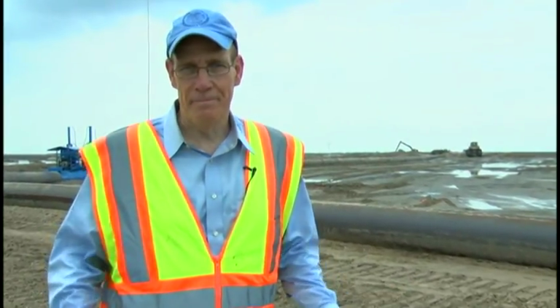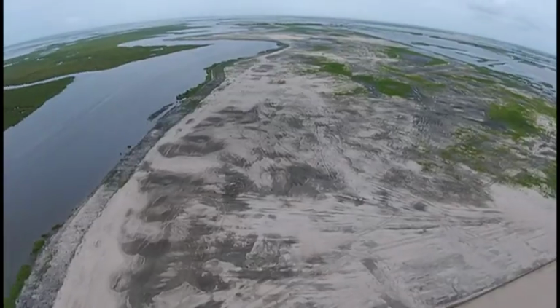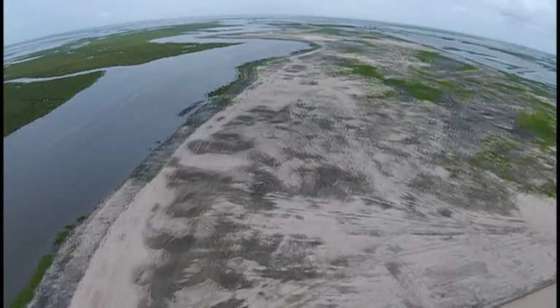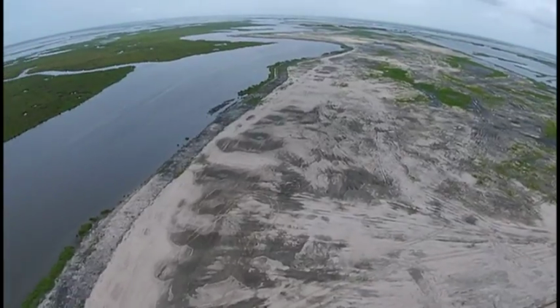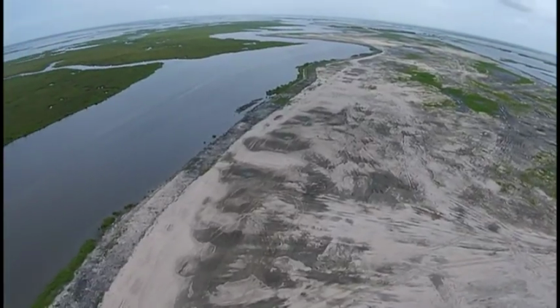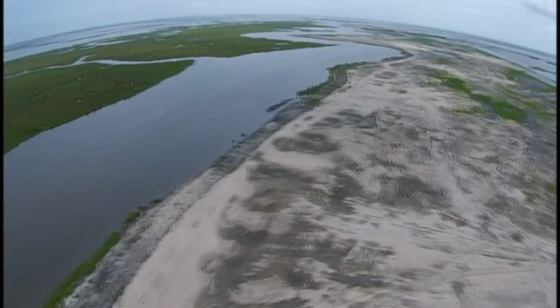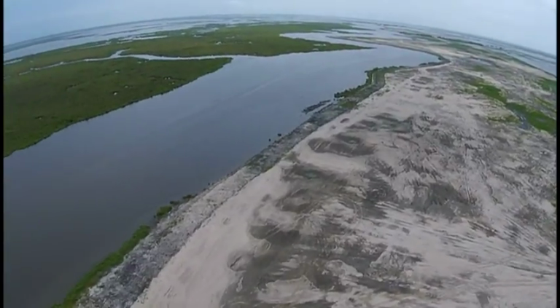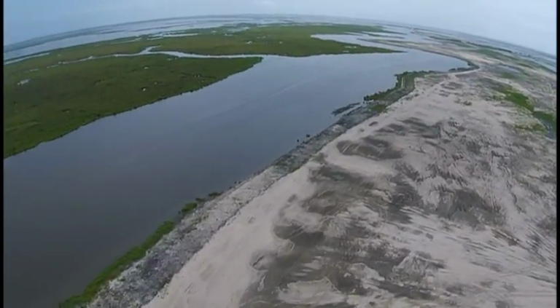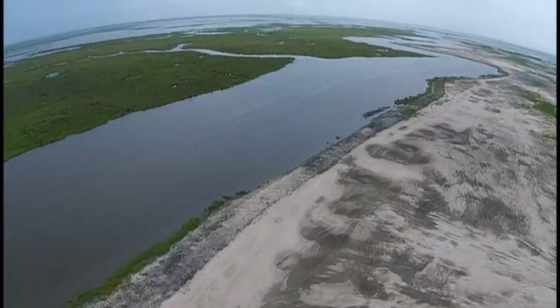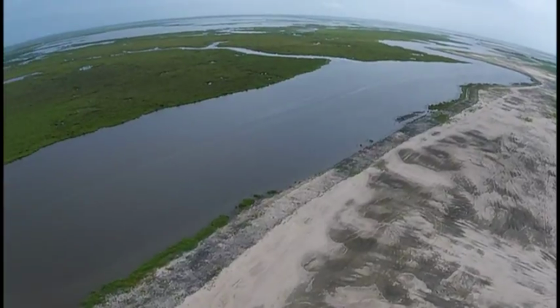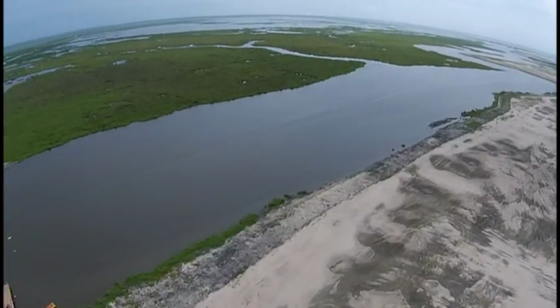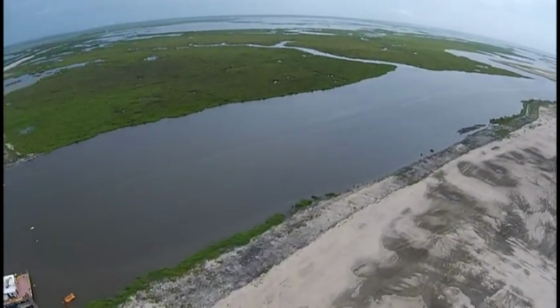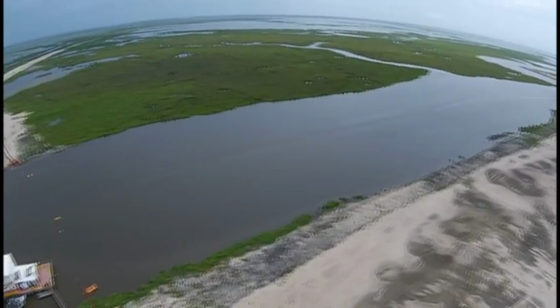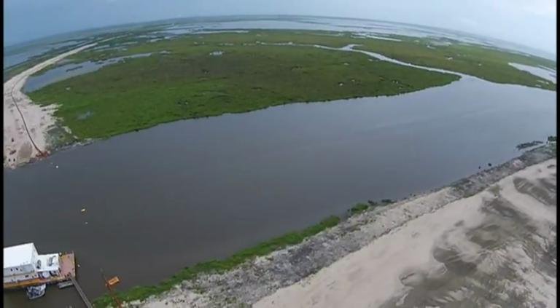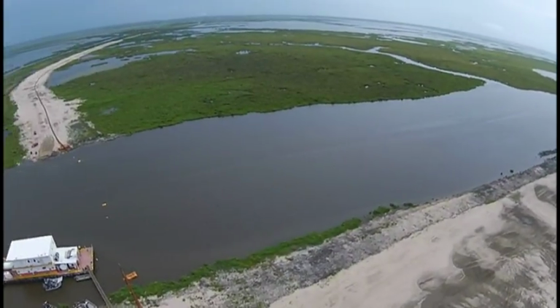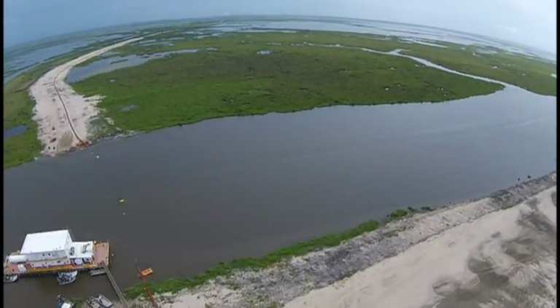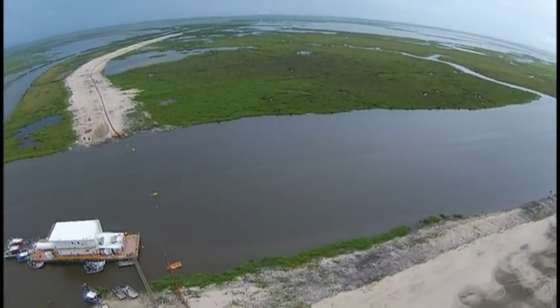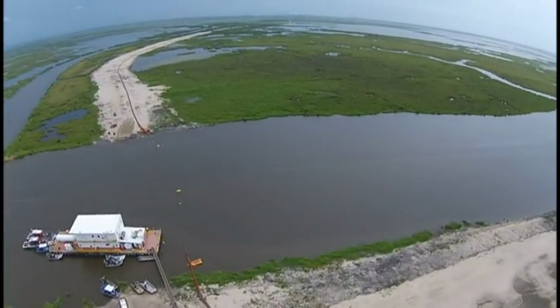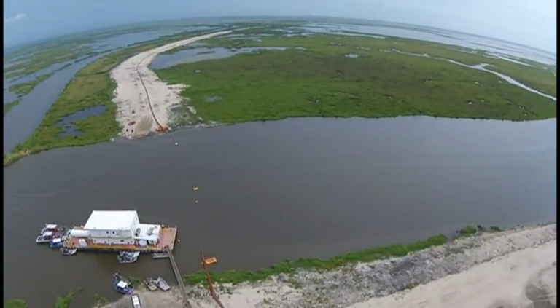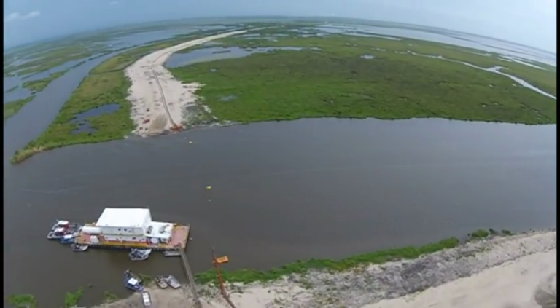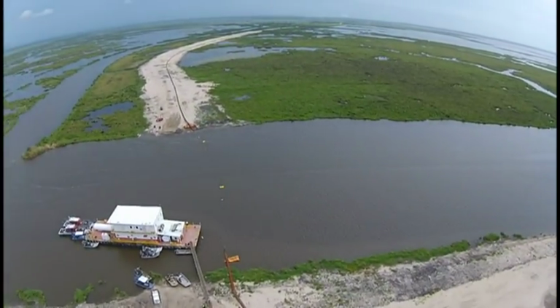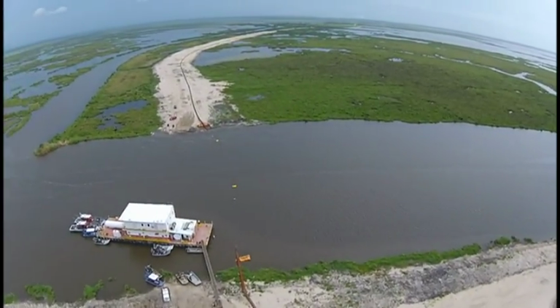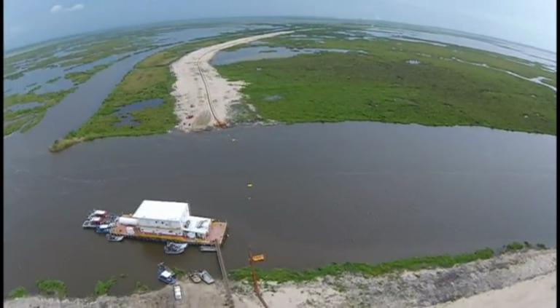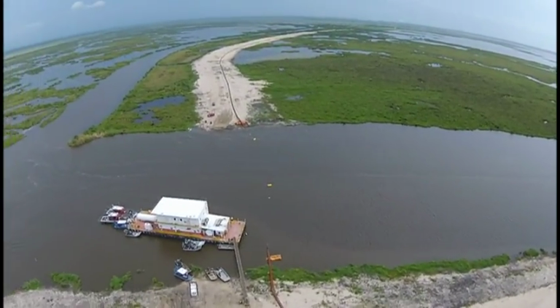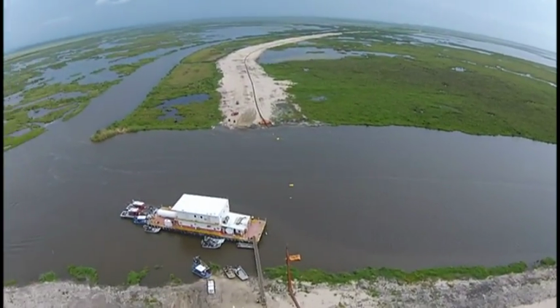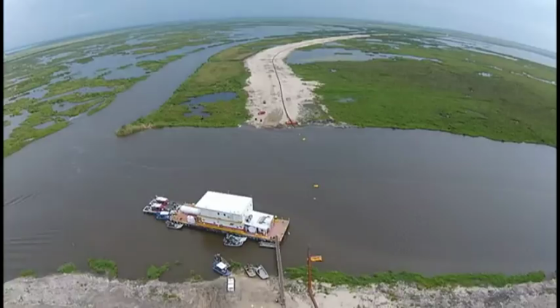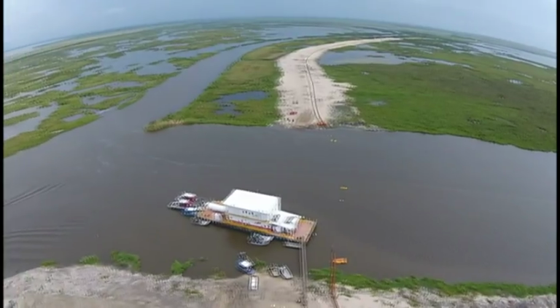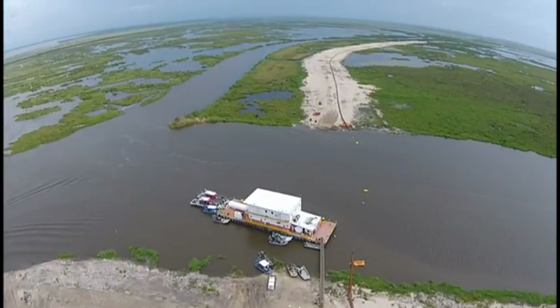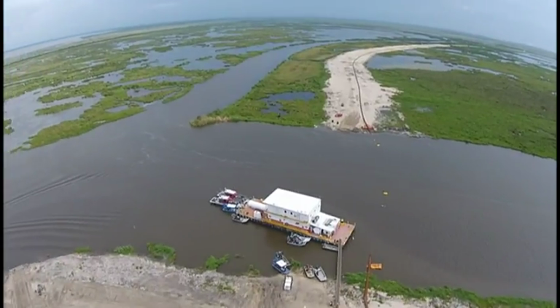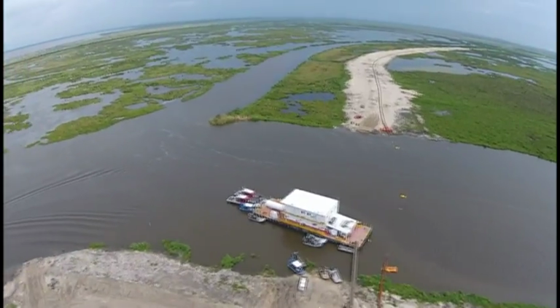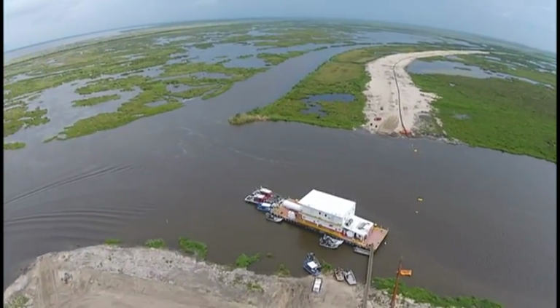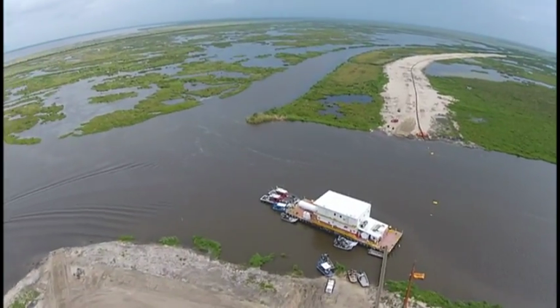A couple years ago, 13 miles from the river, Plaquemines Parish government captured drone video of a ridge brought back to life that stretched into Jefferson Parish.